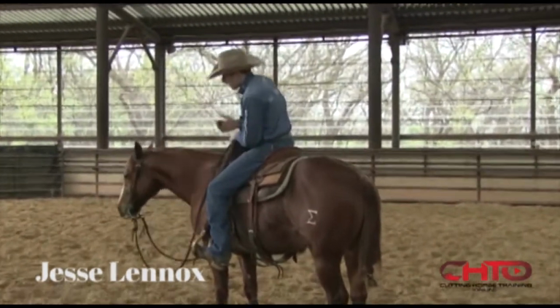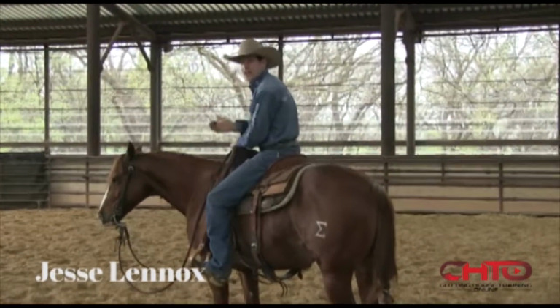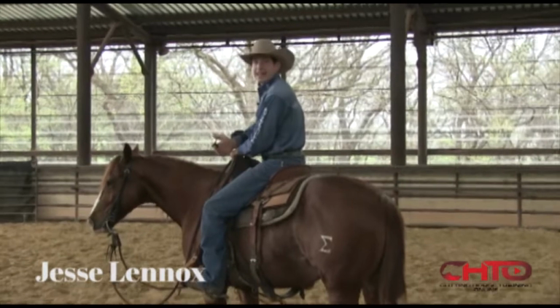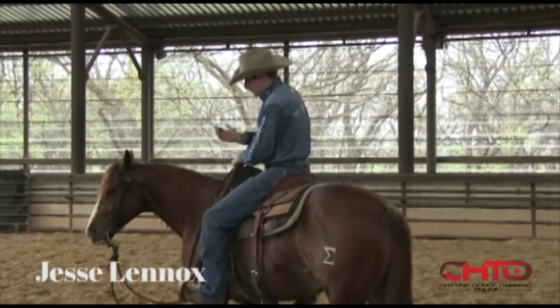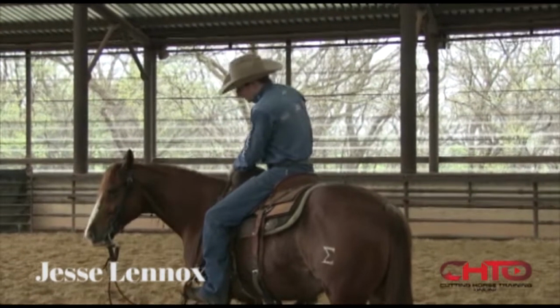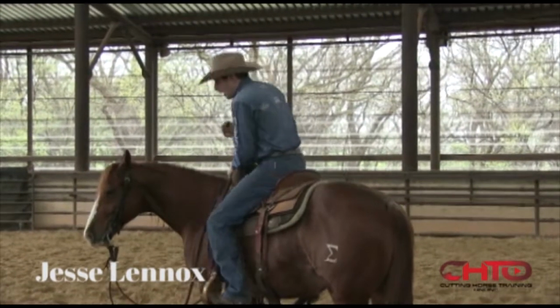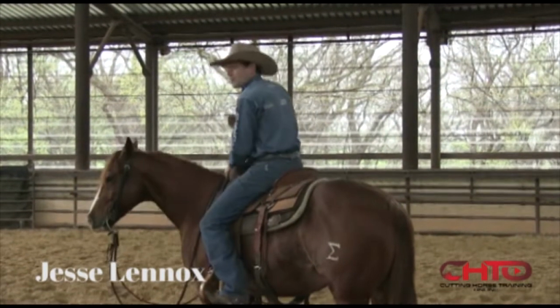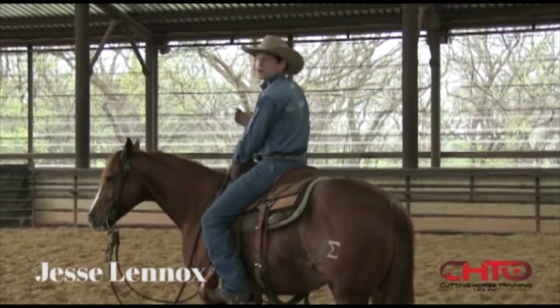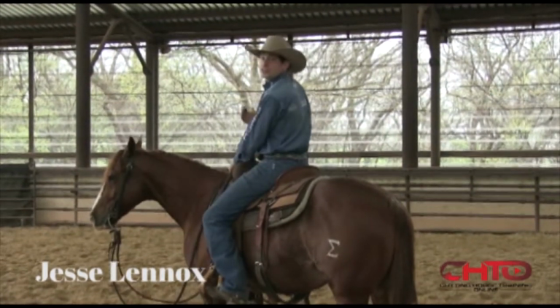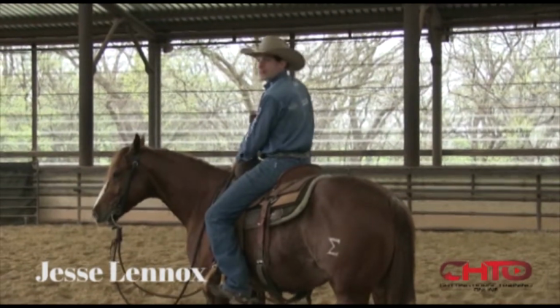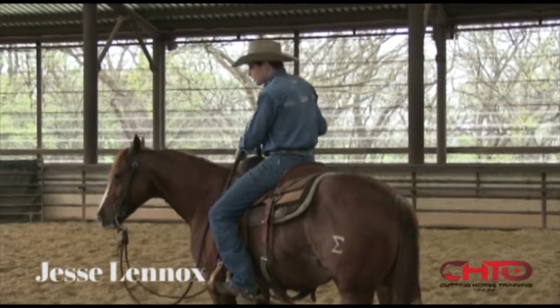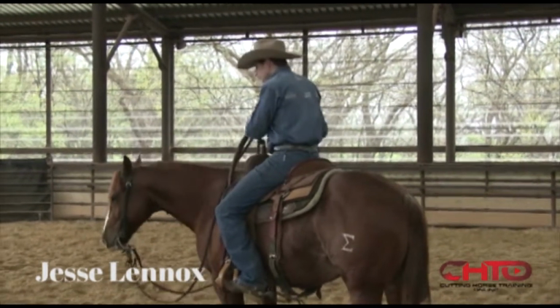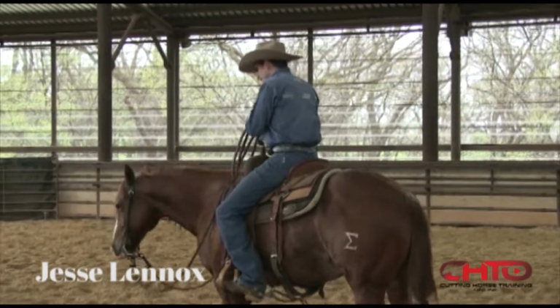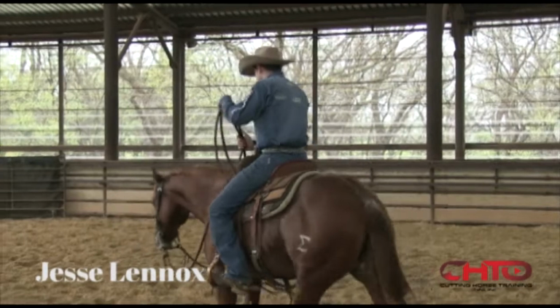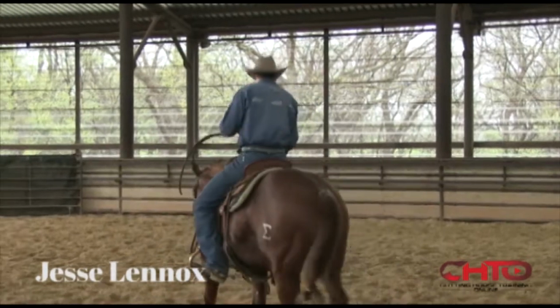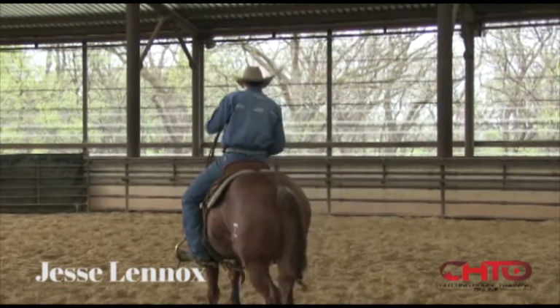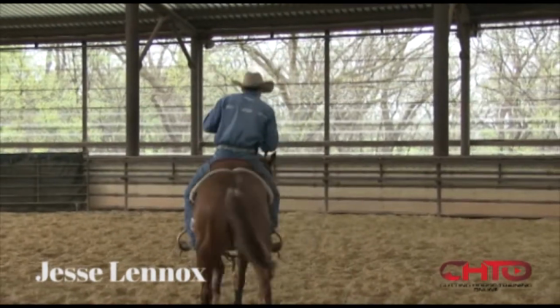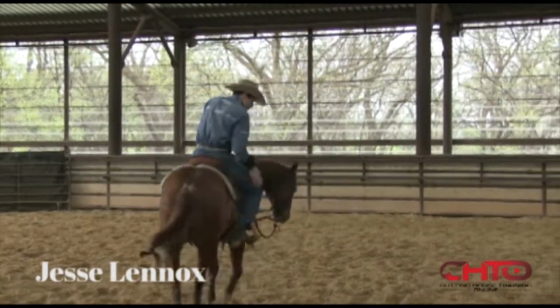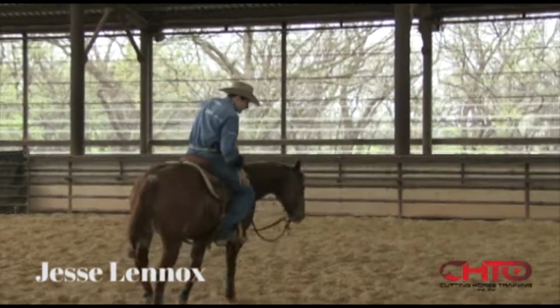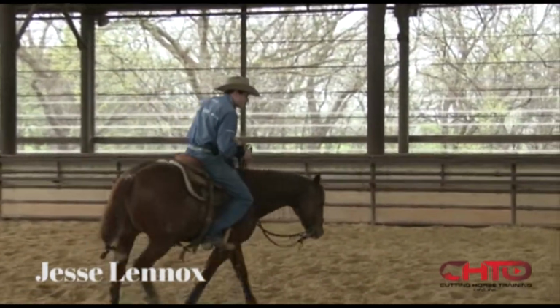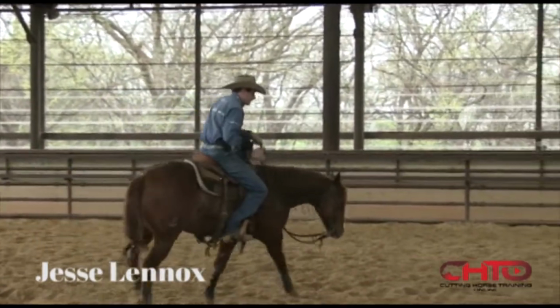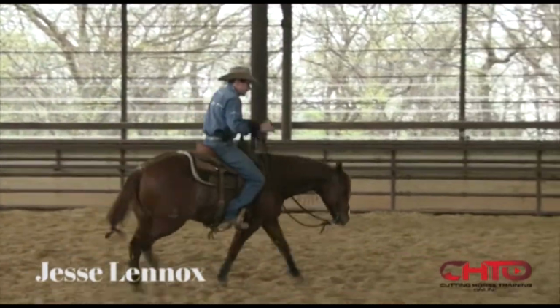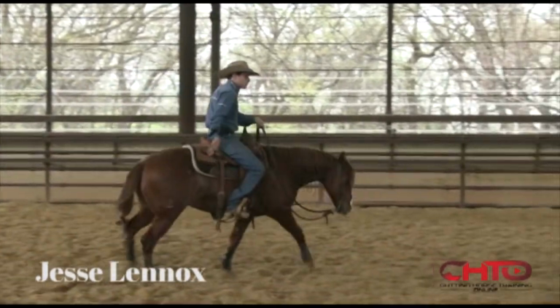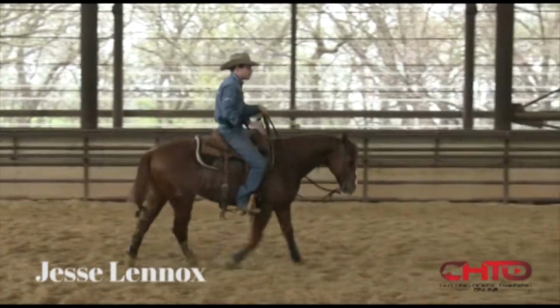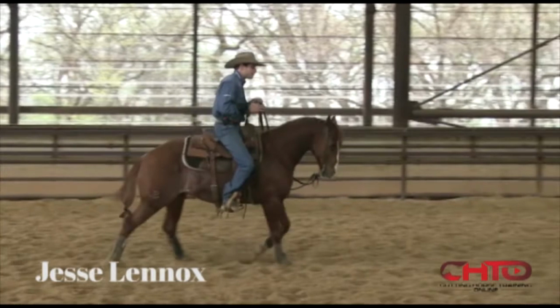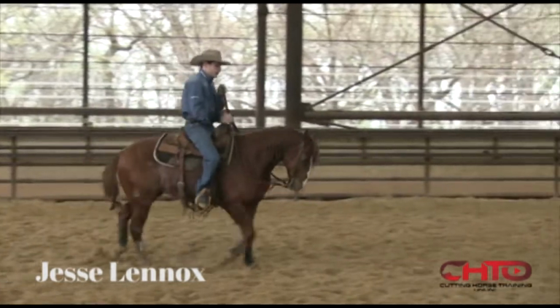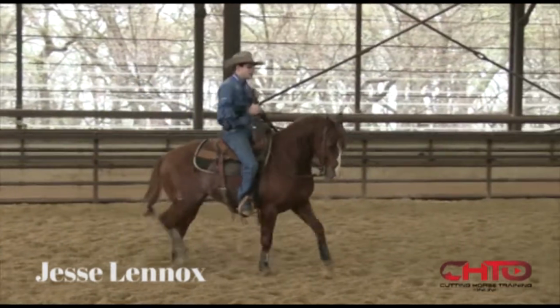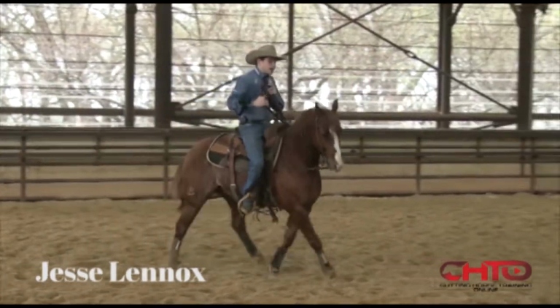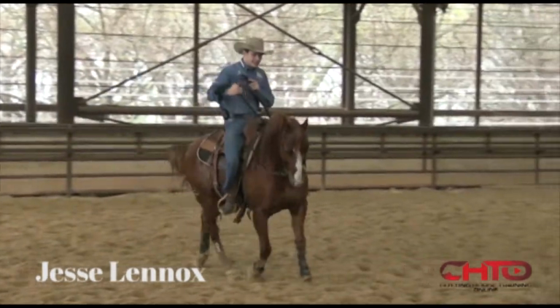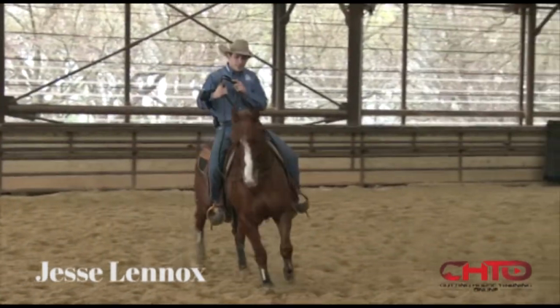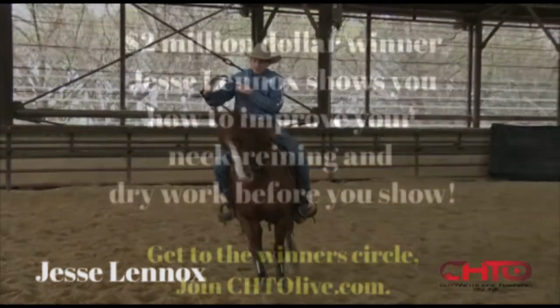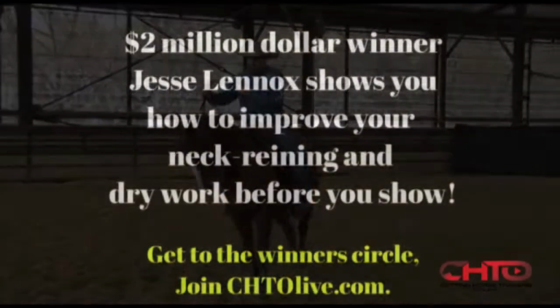Now that I've done that, I'm going to trot some neck reining circles. When I do this, I'm going to use my inside foot, push his hip around his front, and bump with my hands.